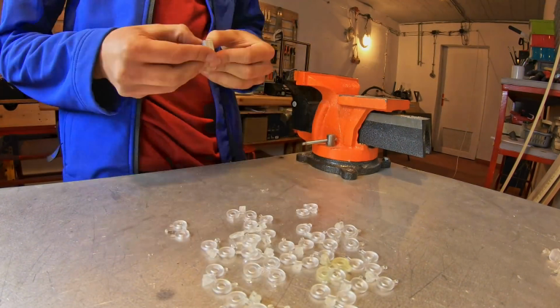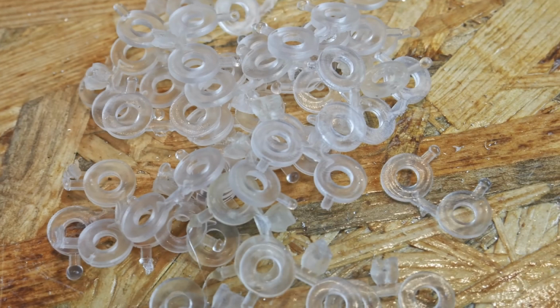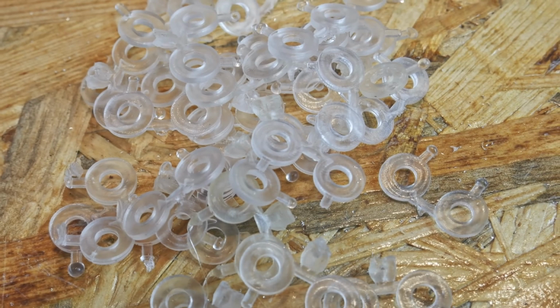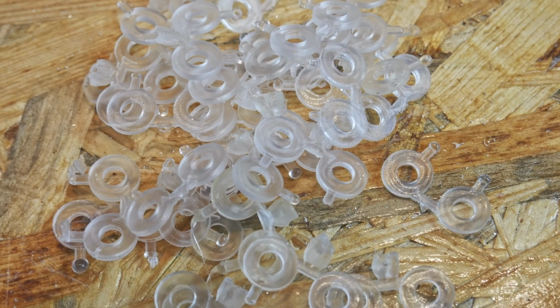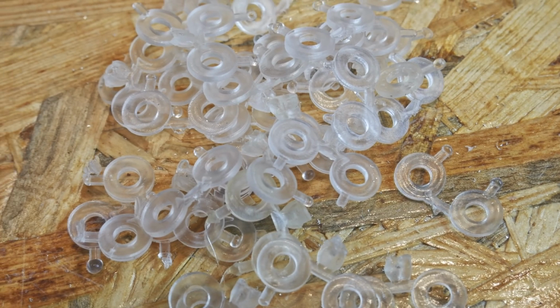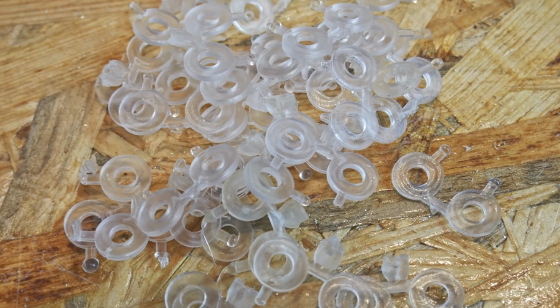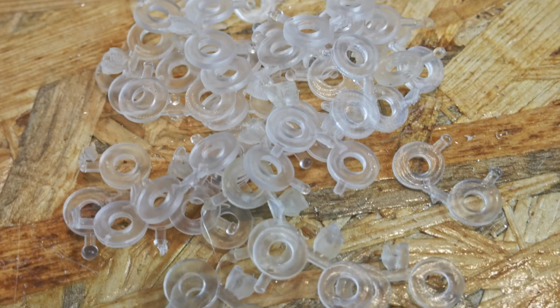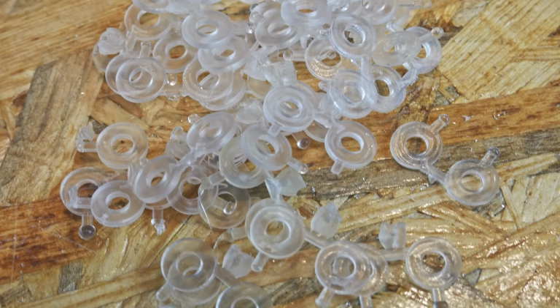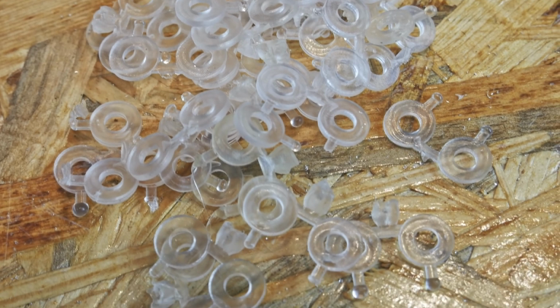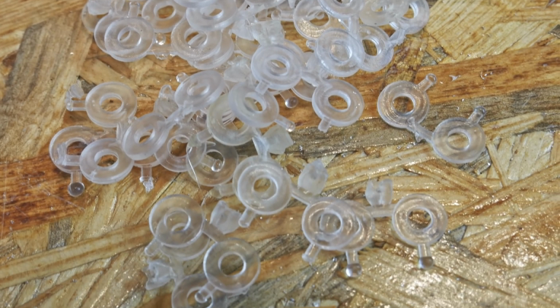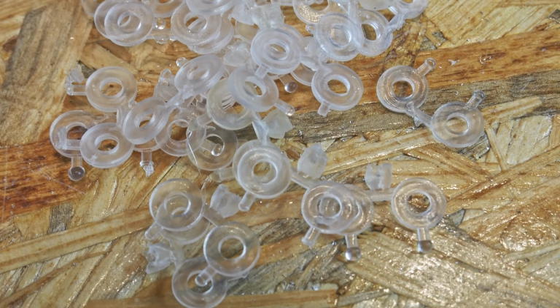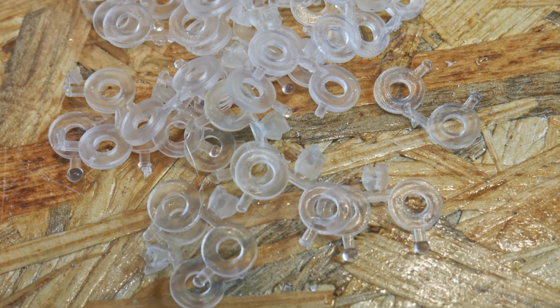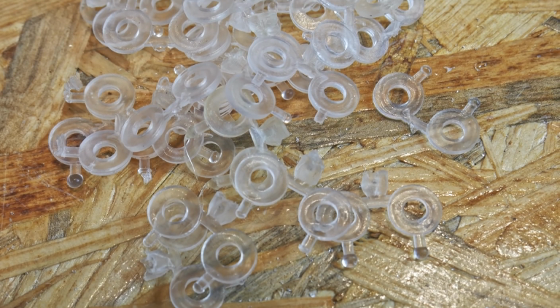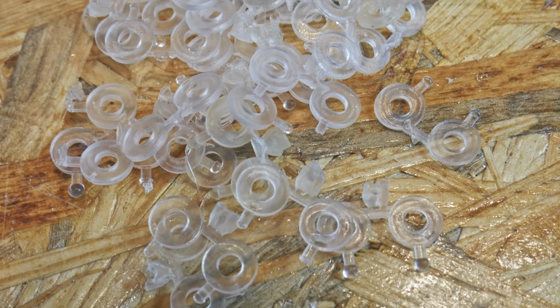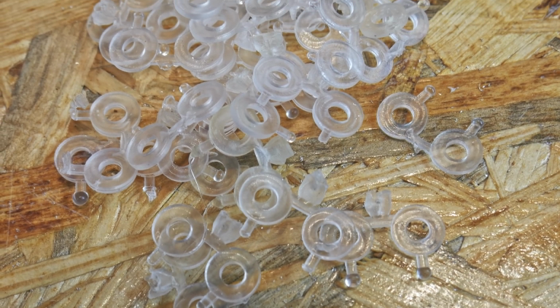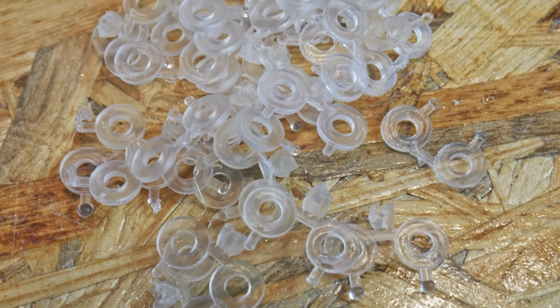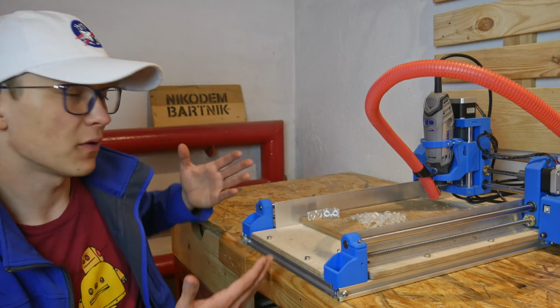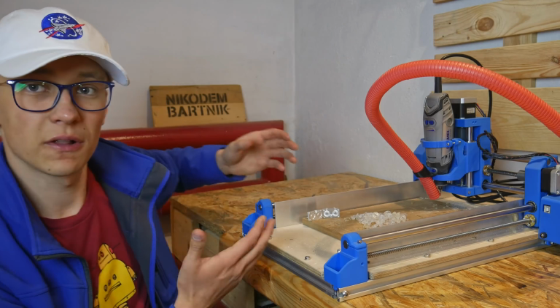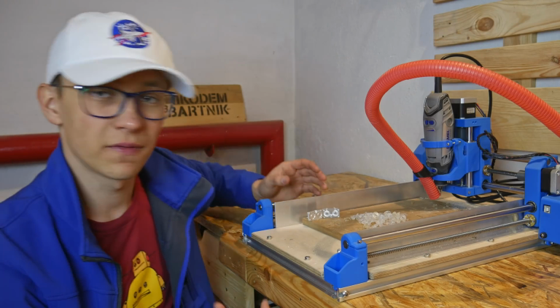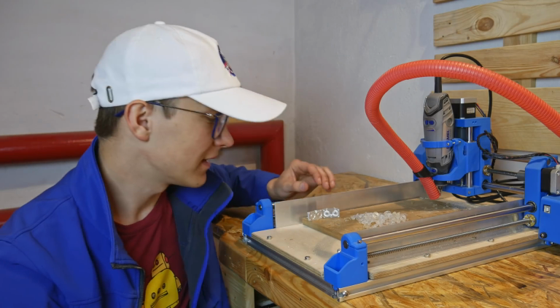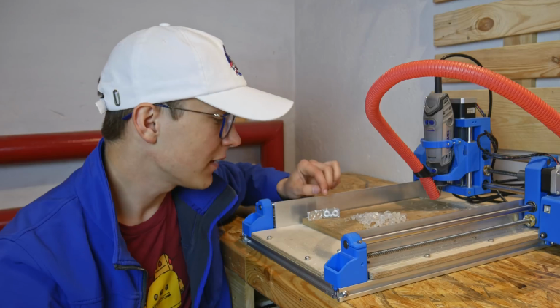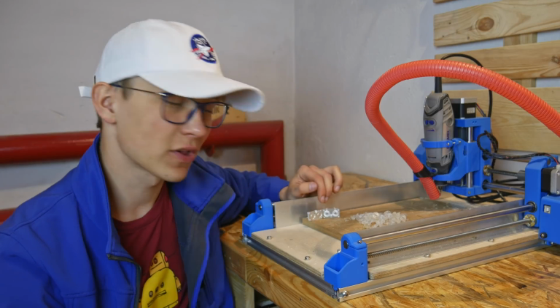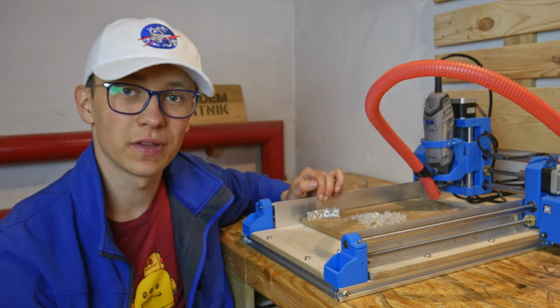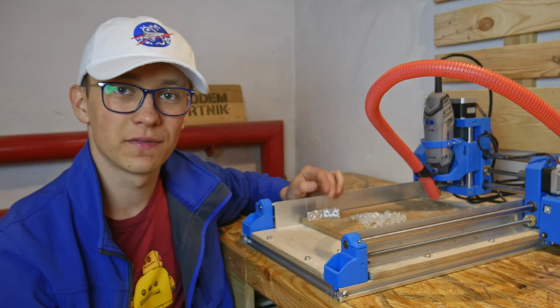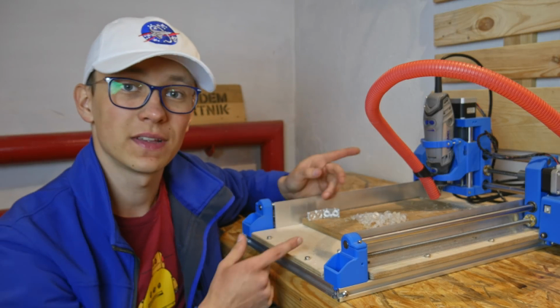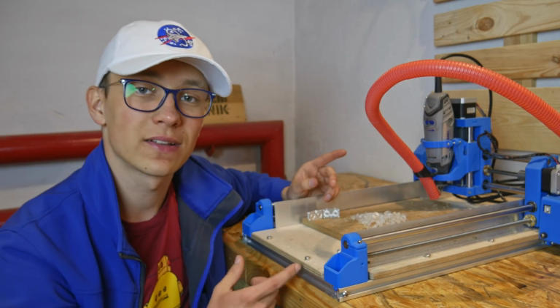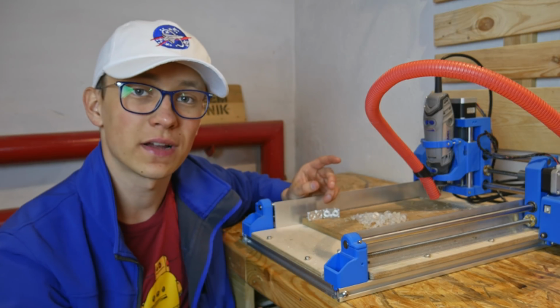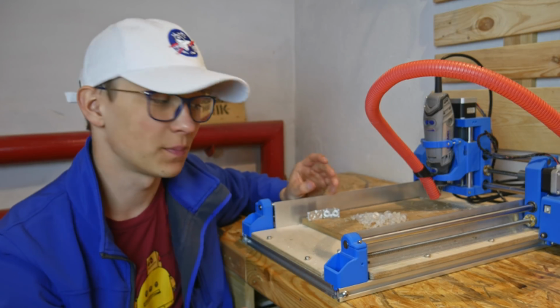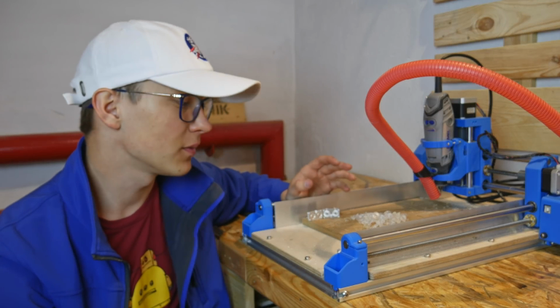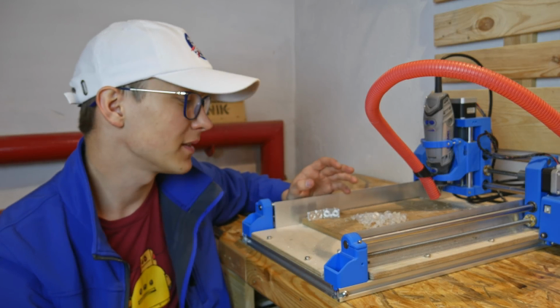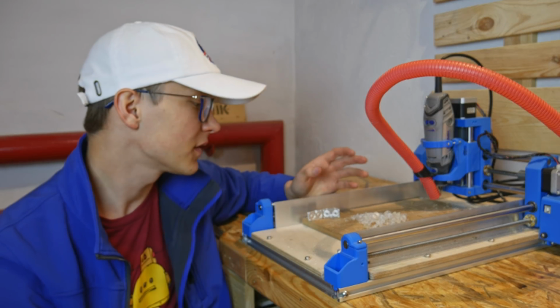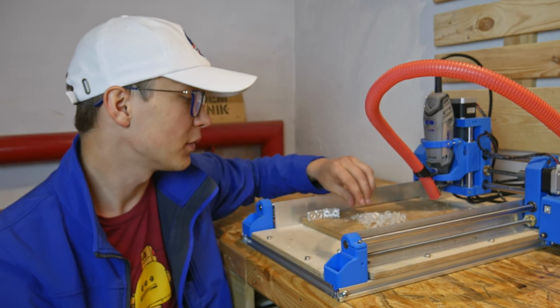Over 70 washers in just 20 minutes and one stick of hot glue gun — that's a great result. And this is official proof that DIY injection molding with Dremel CNC and a hot glue gun is possible, and it works really well.